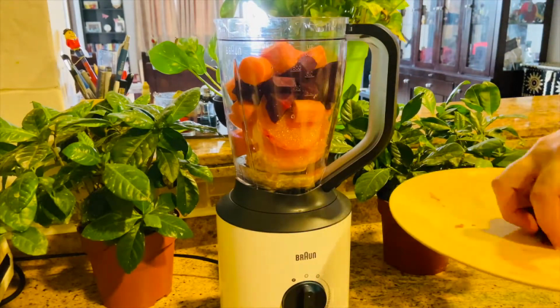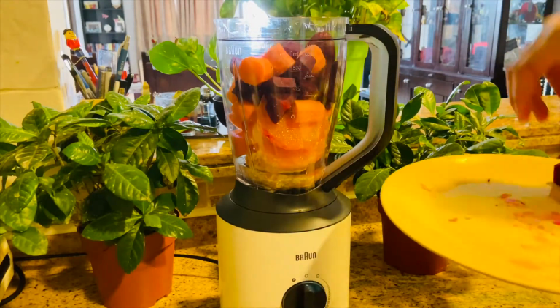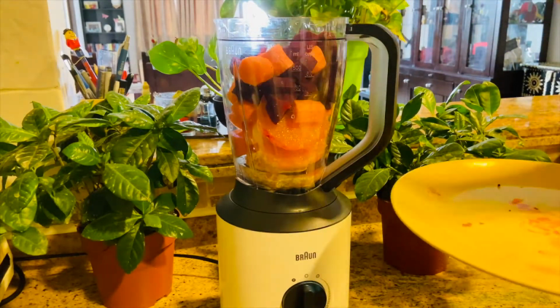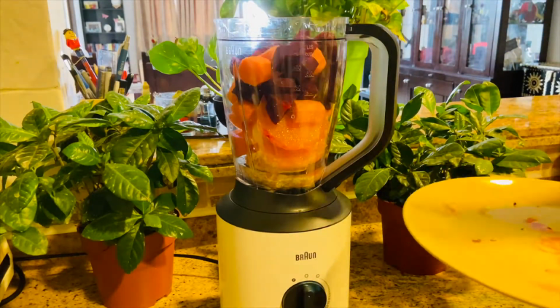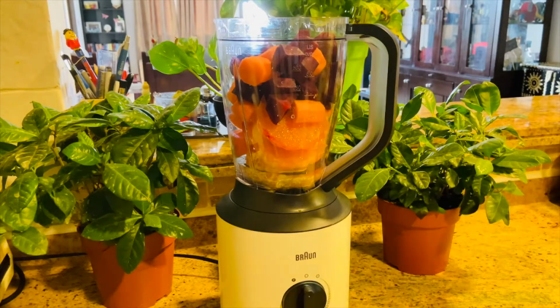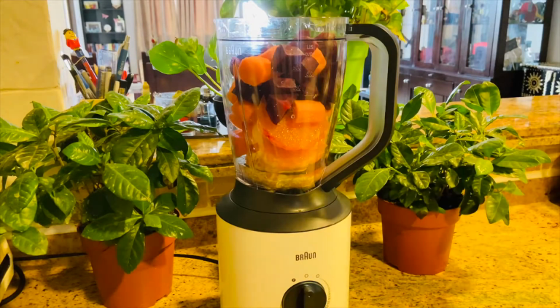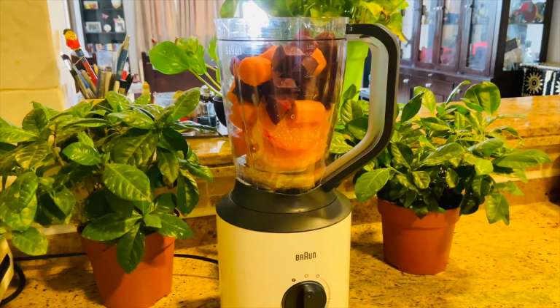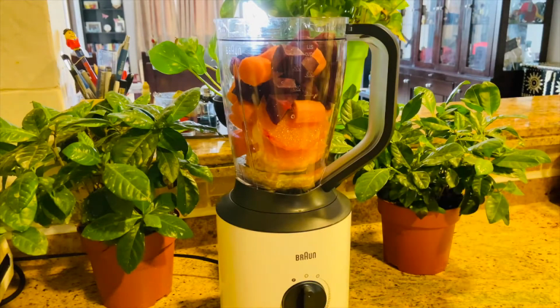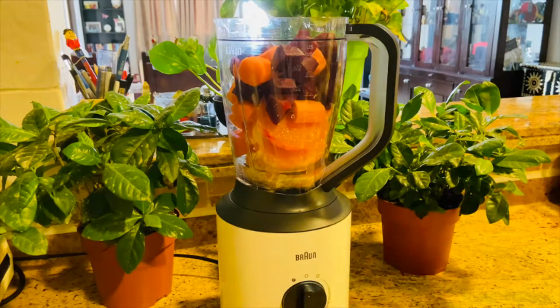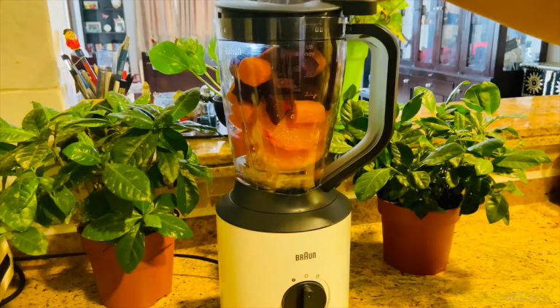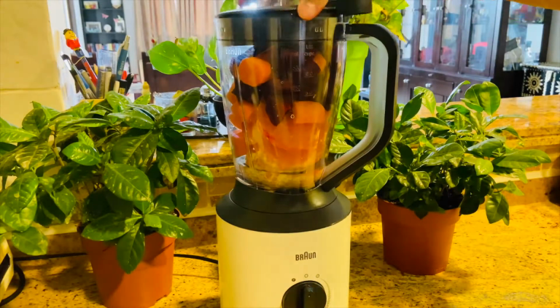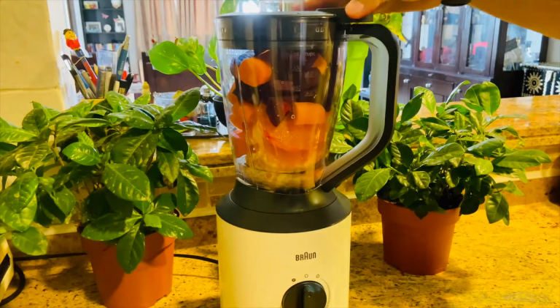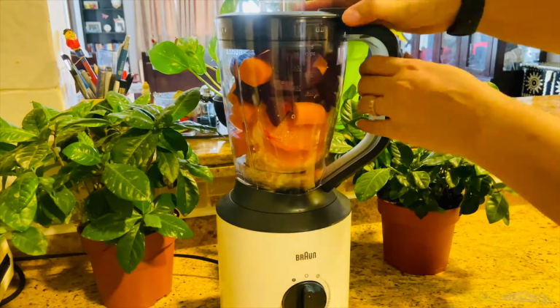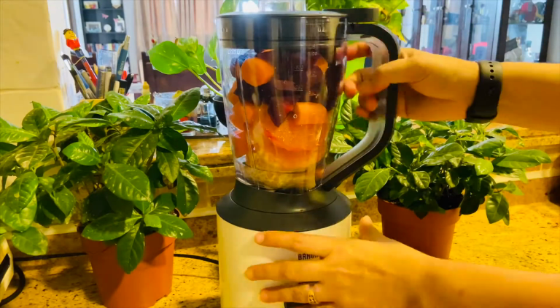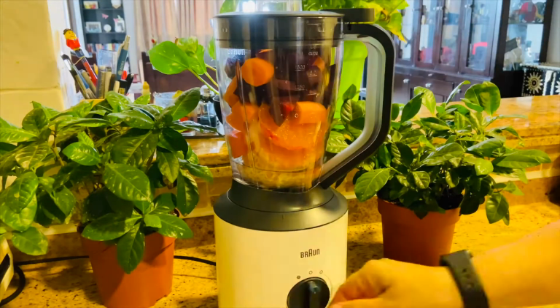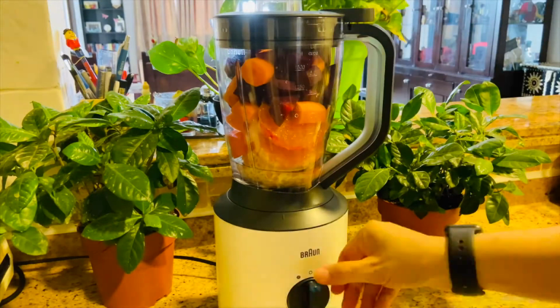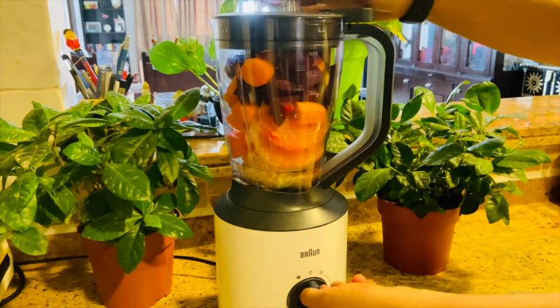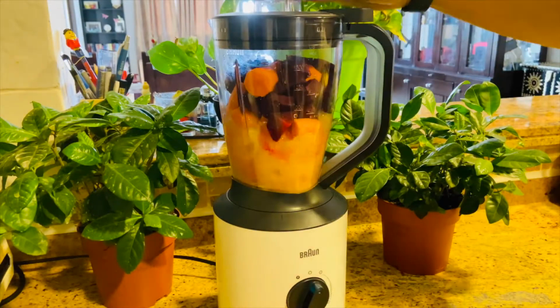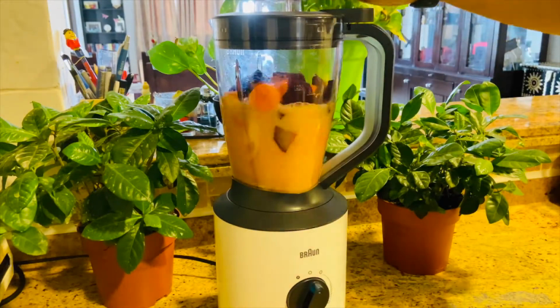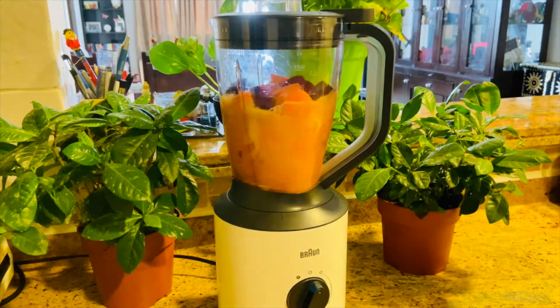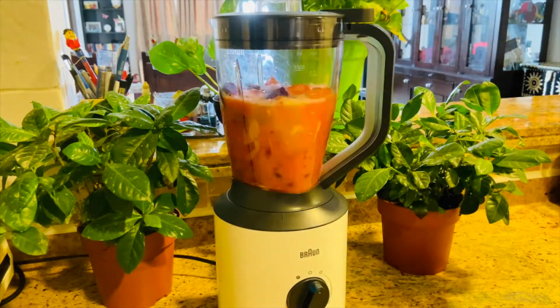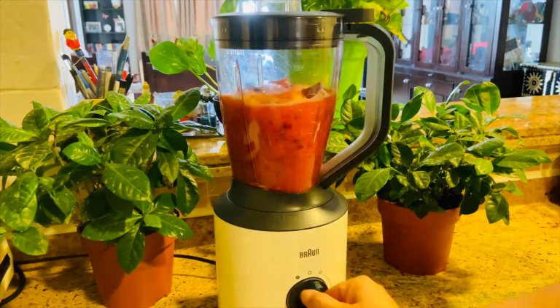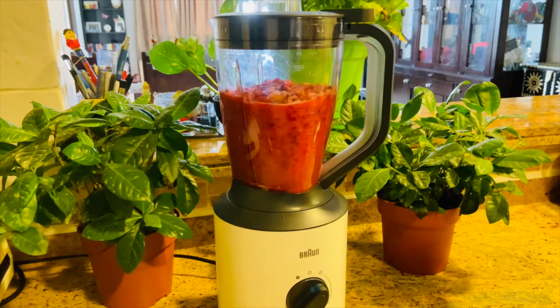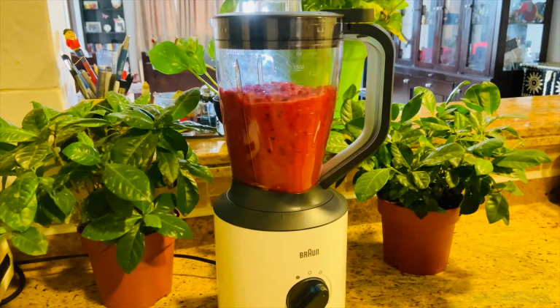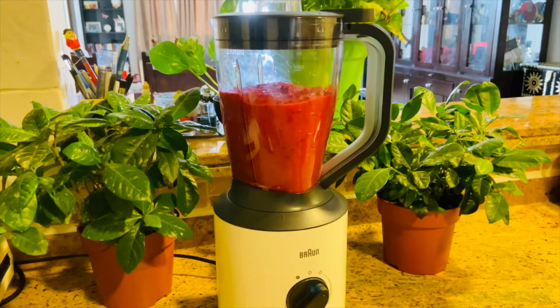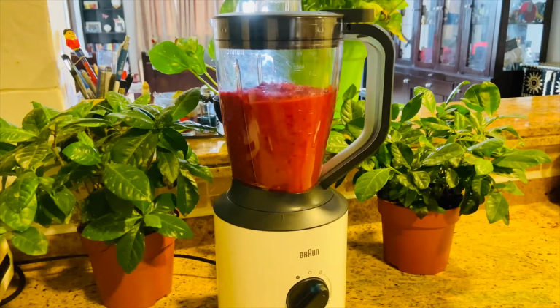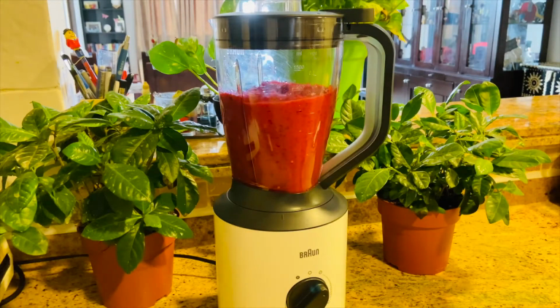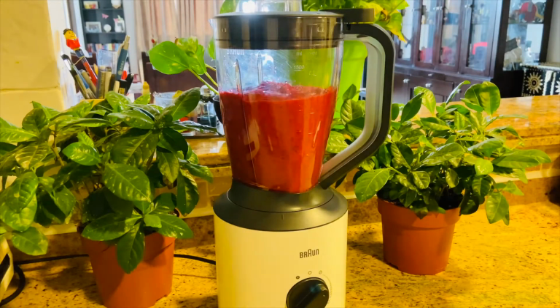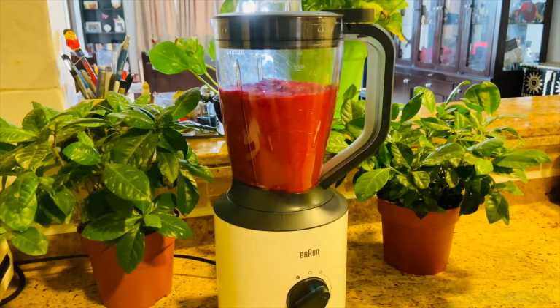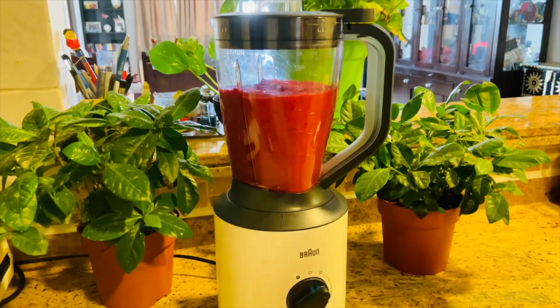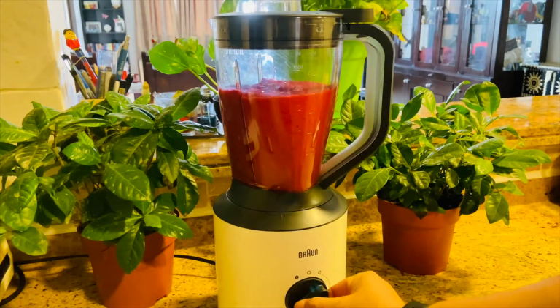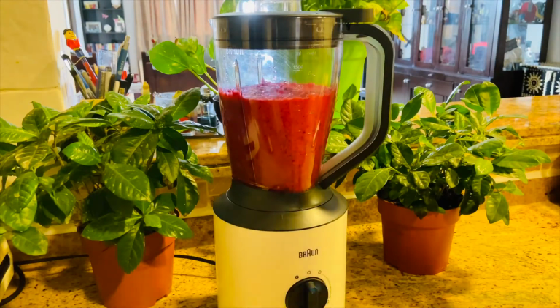Cover the lid of your blender and turn the blender on. Blend, blend, blend. Turn it off.